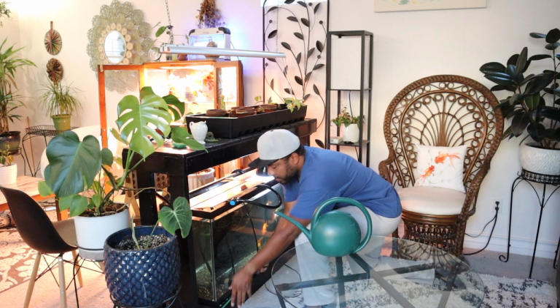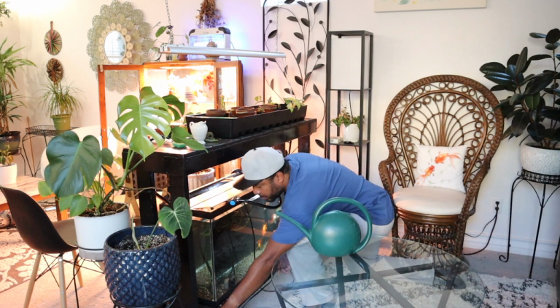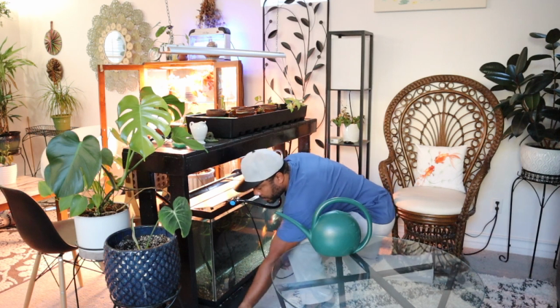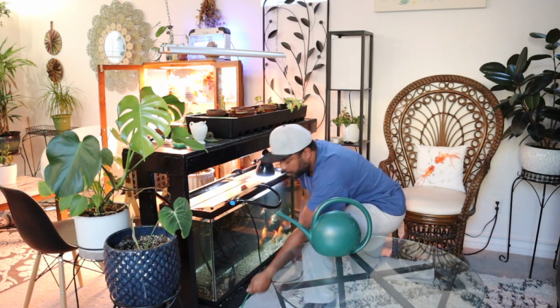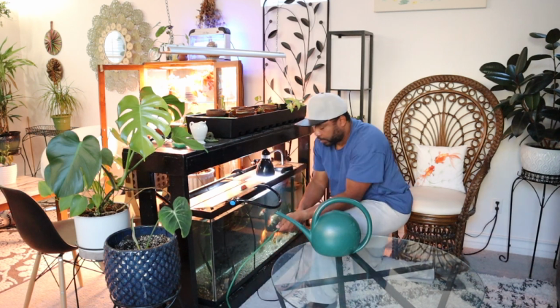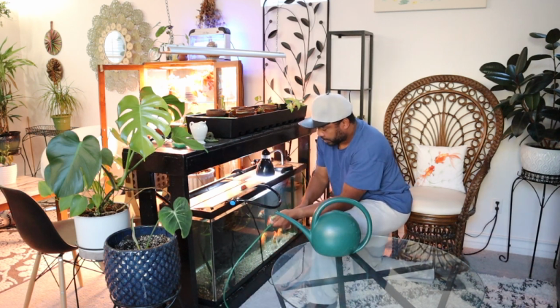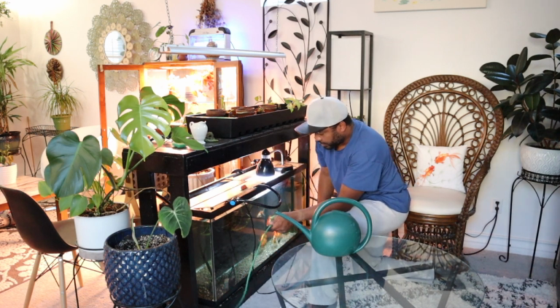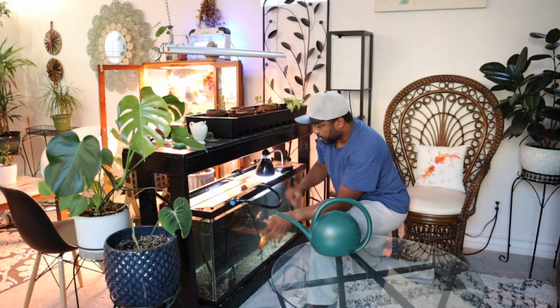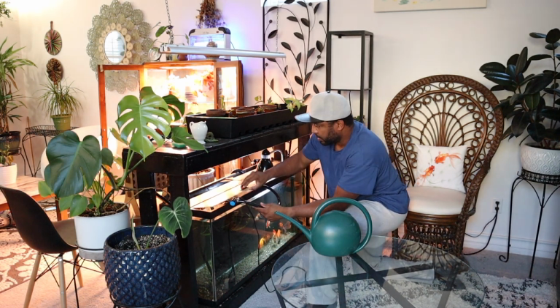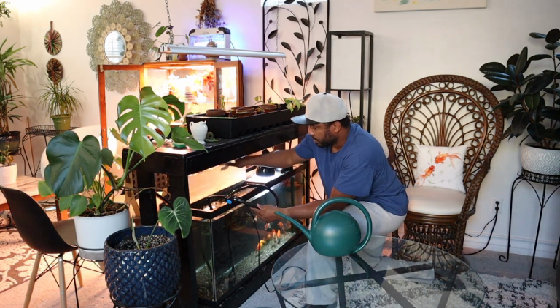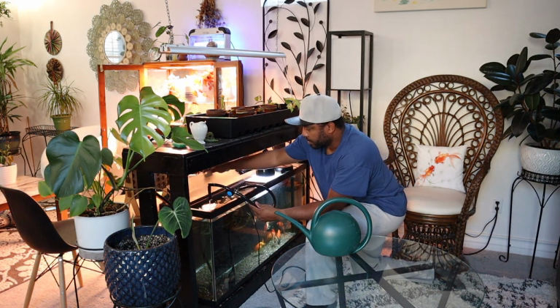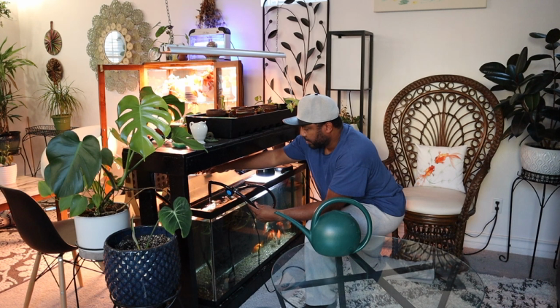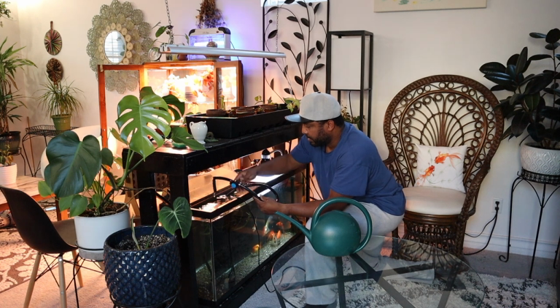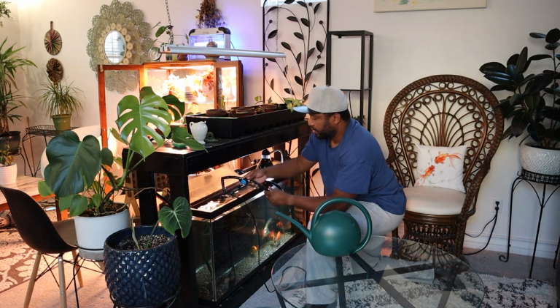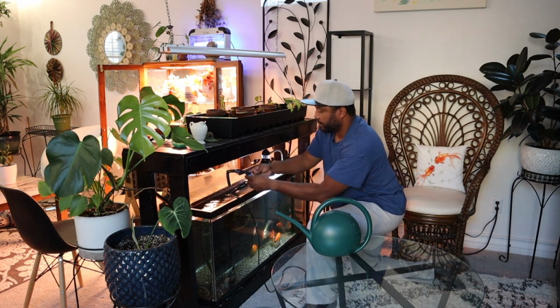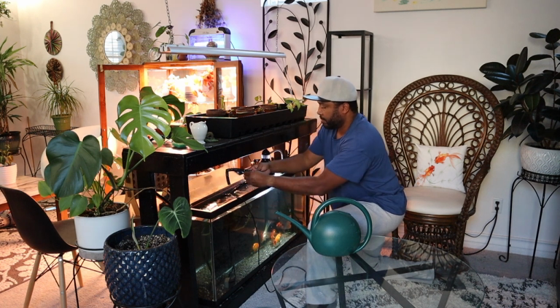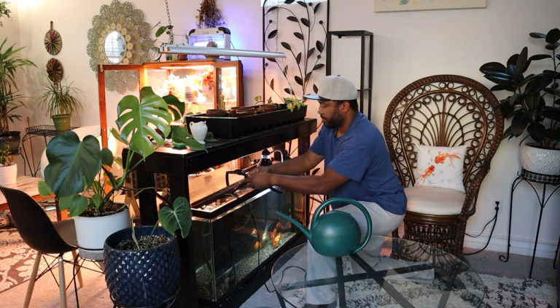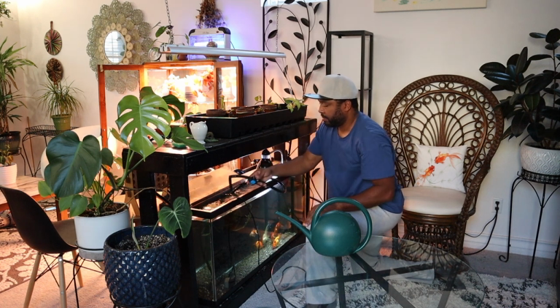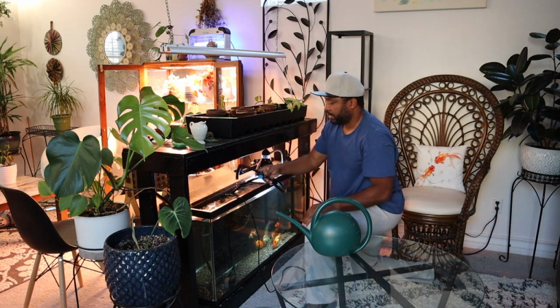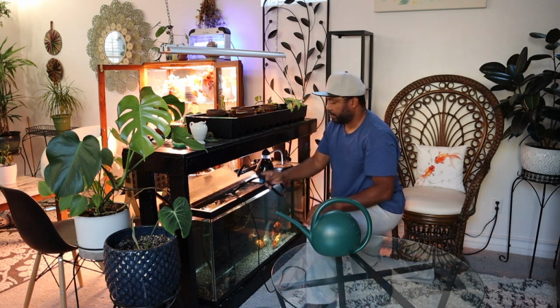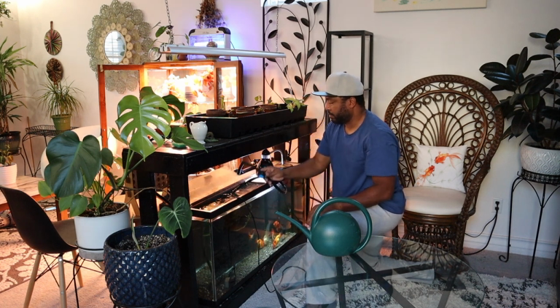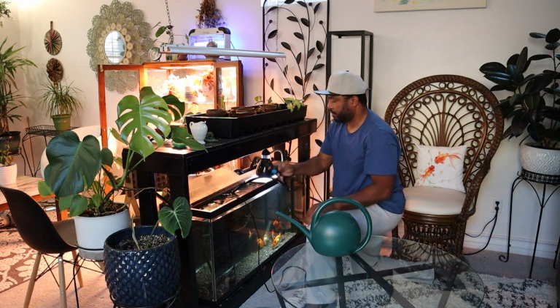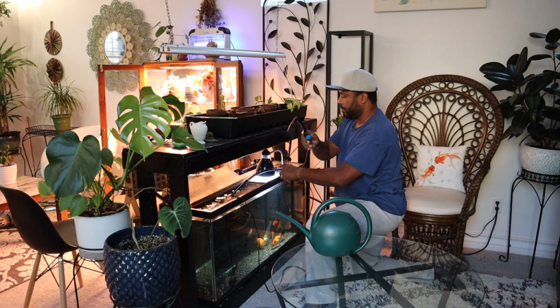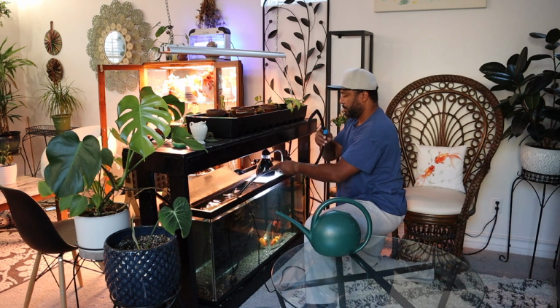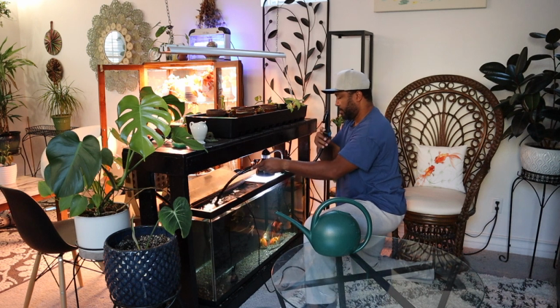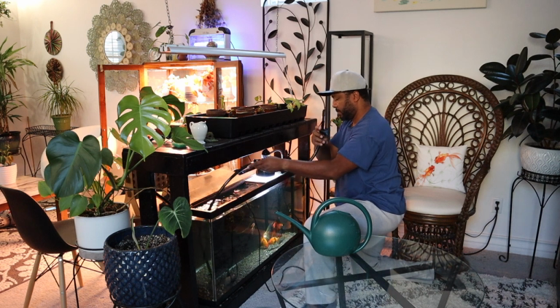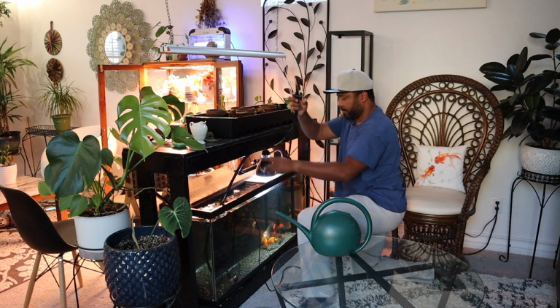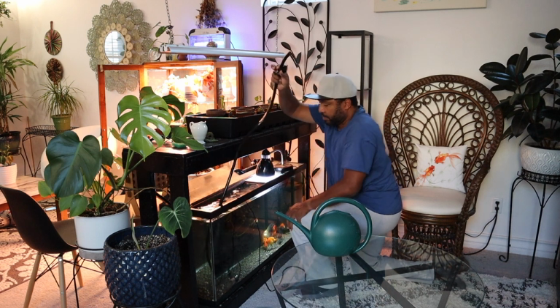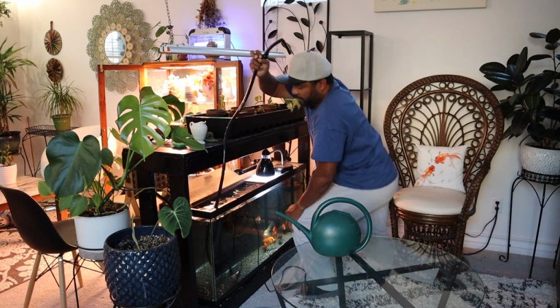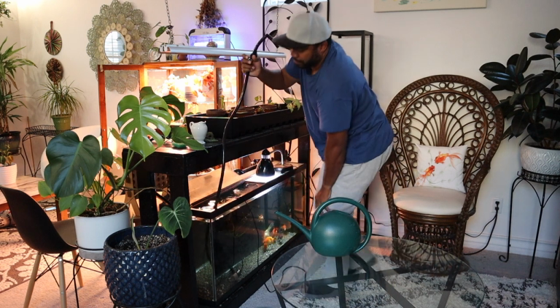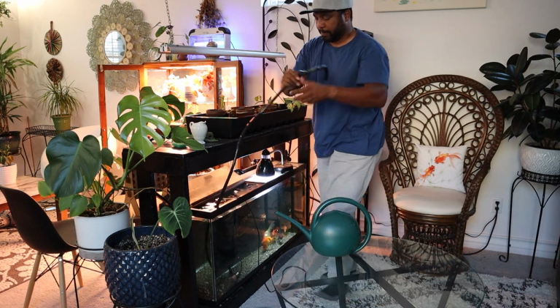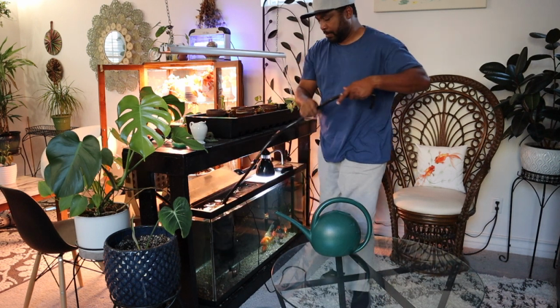Normally we drain the tank a lot more when we're watering plants, but for time's sake, we just watered a few plants and then we disconnect the little pump and bring in the big guns.